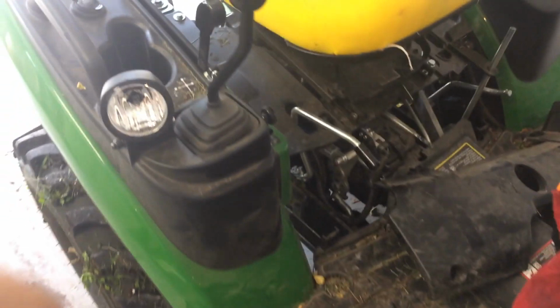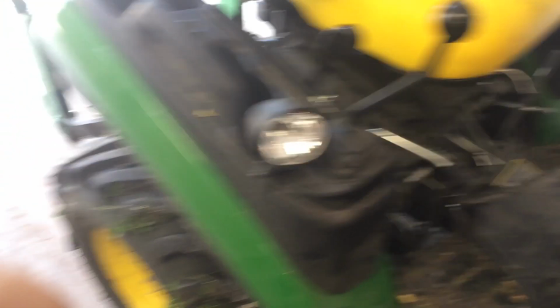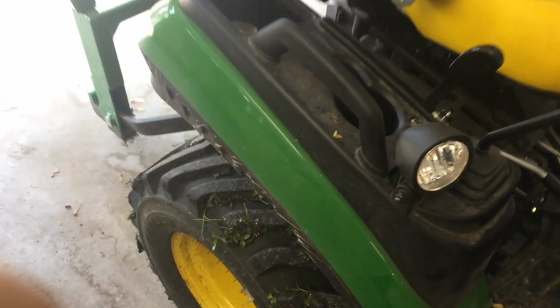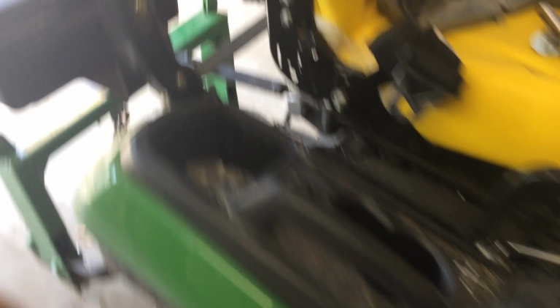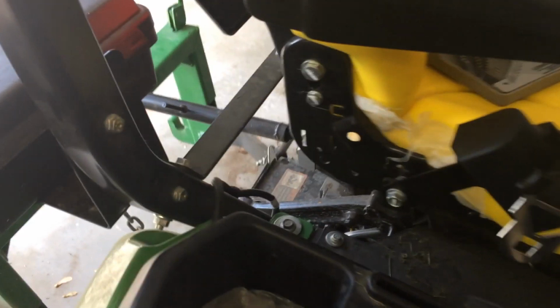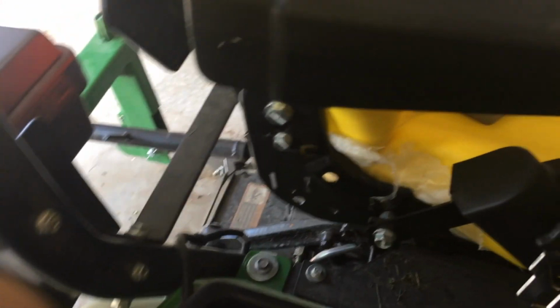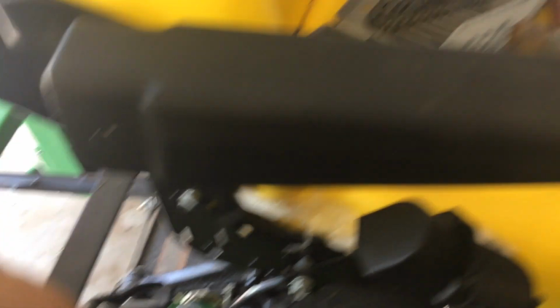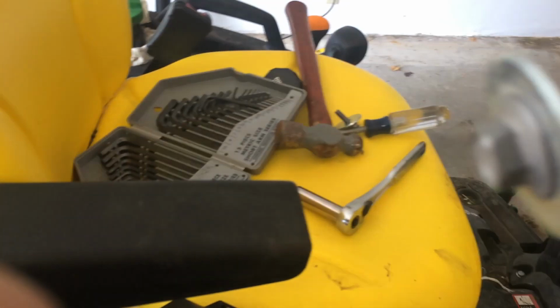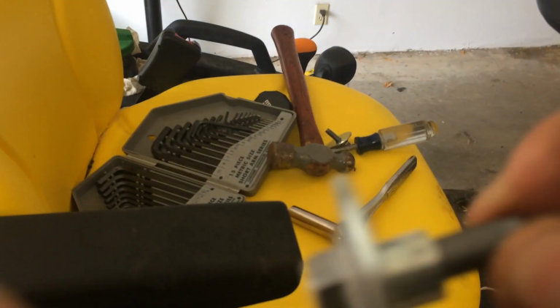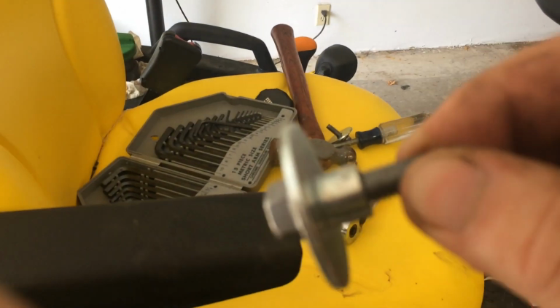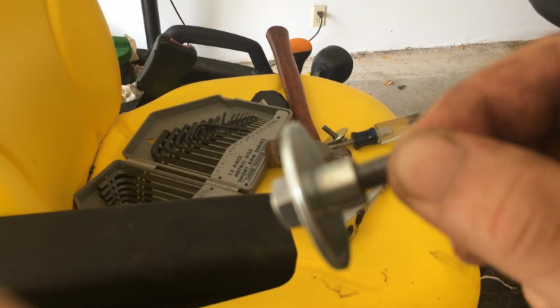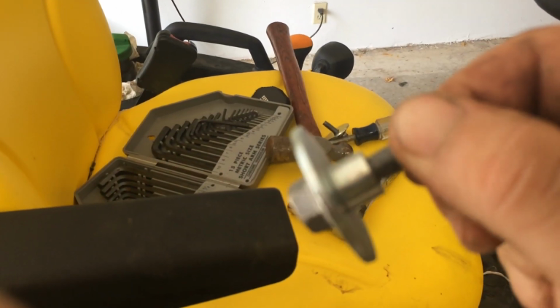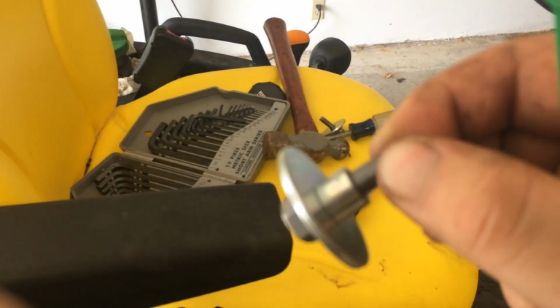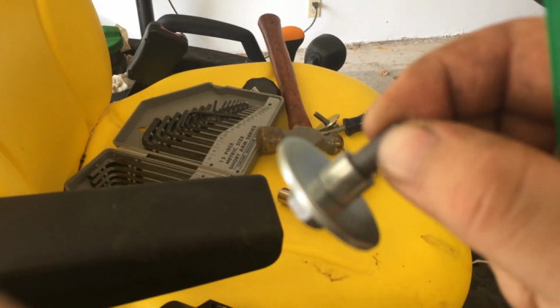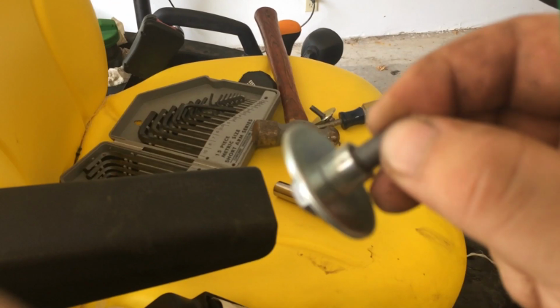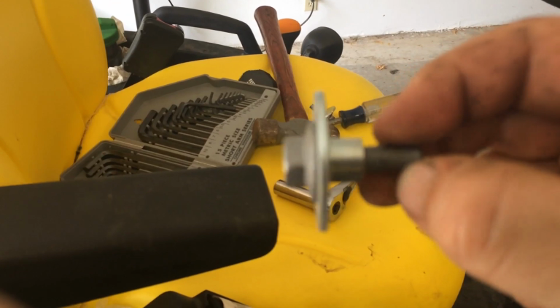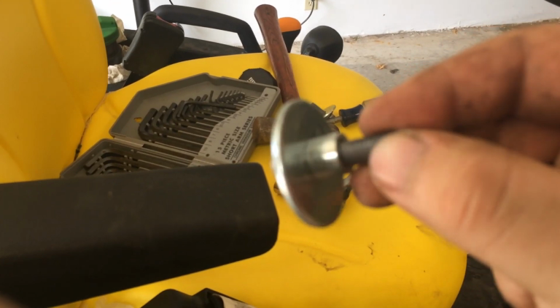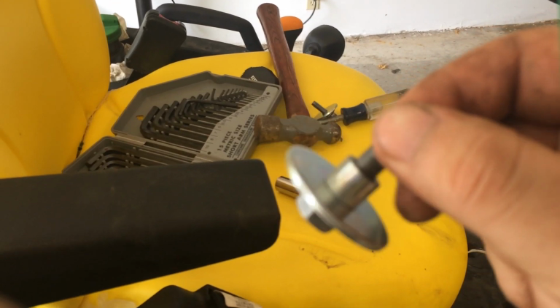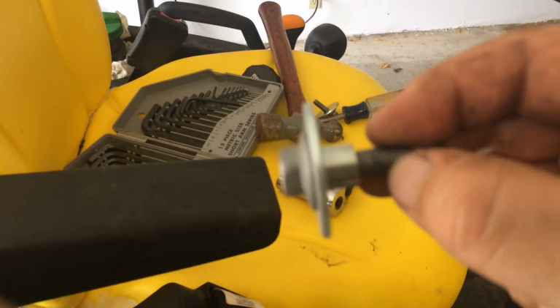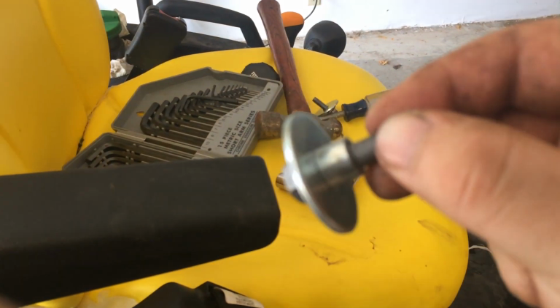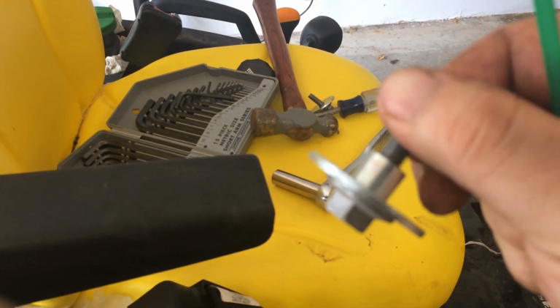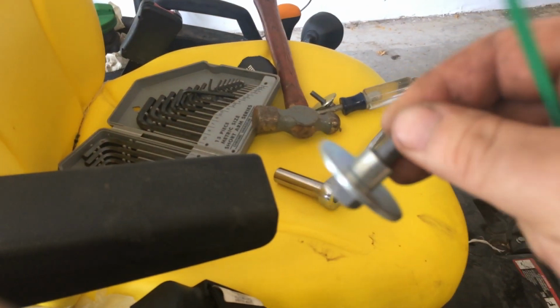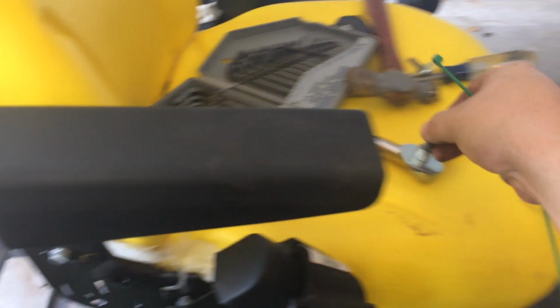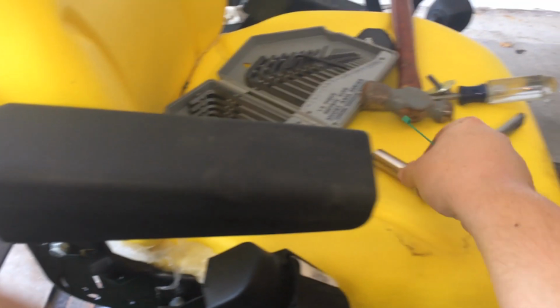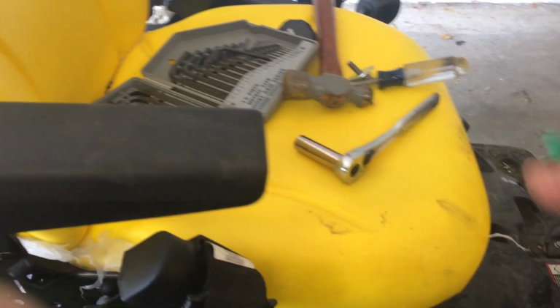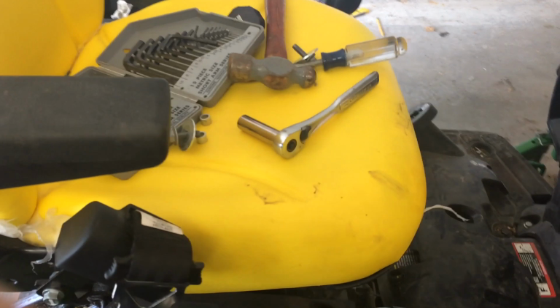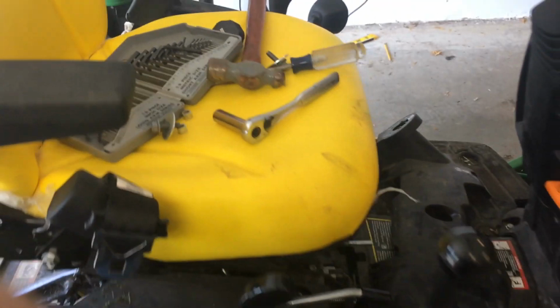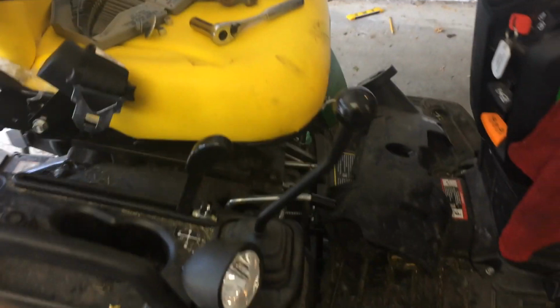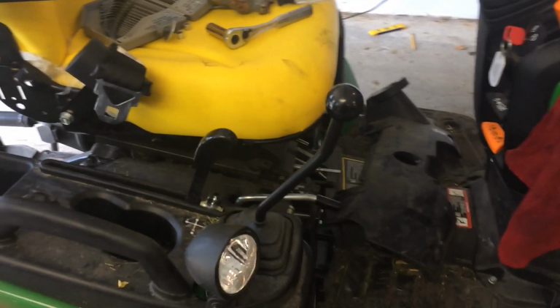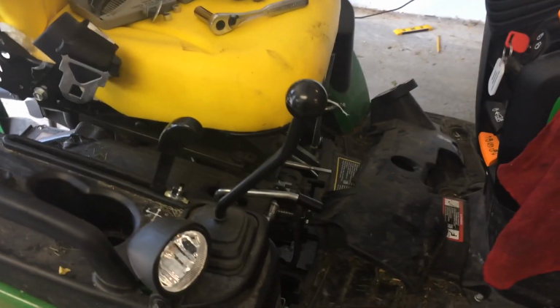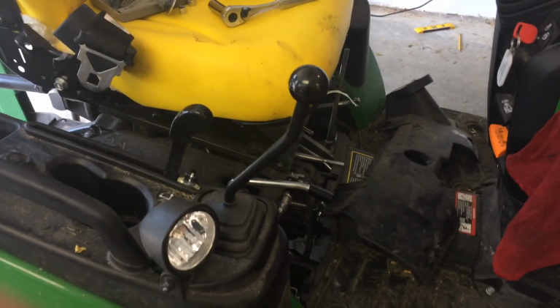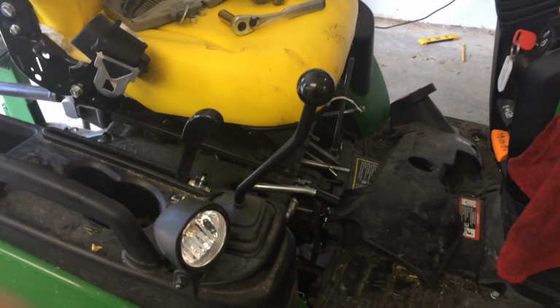One other little side note: don't lose your little bushings on your bolts, otherwise you'll have to make a trip to the dealer, and that's just not fun. Again, this is for testing only — don't cut your foot off while following this video. Thank you very much.